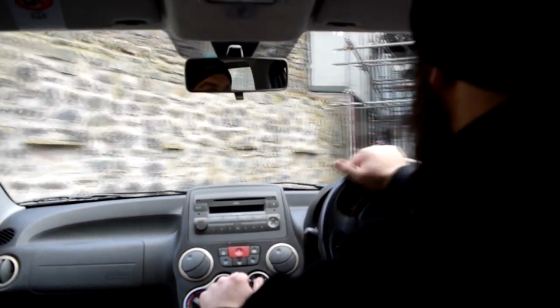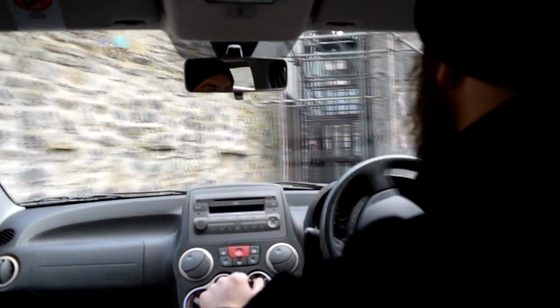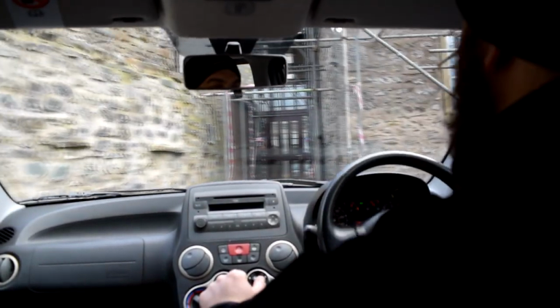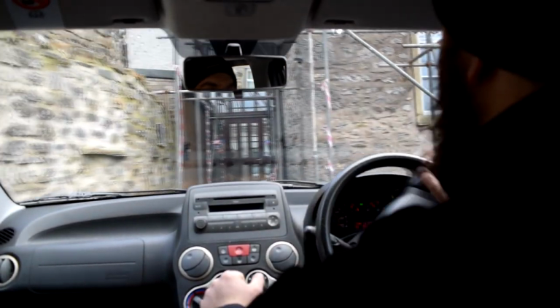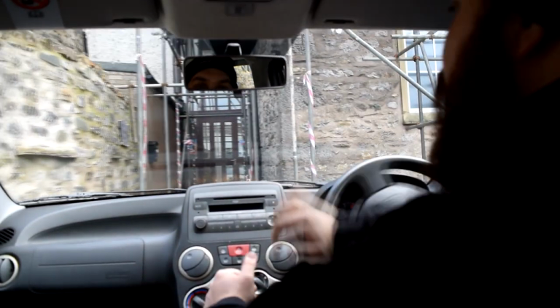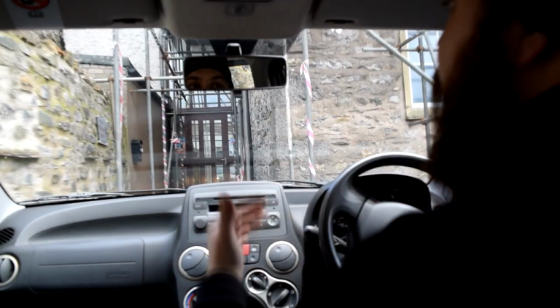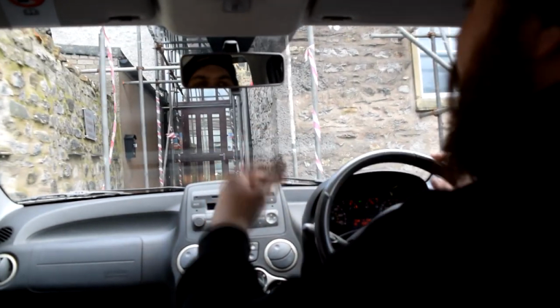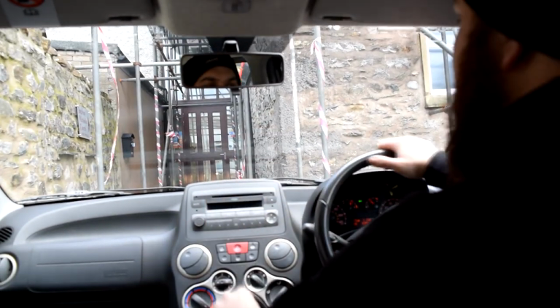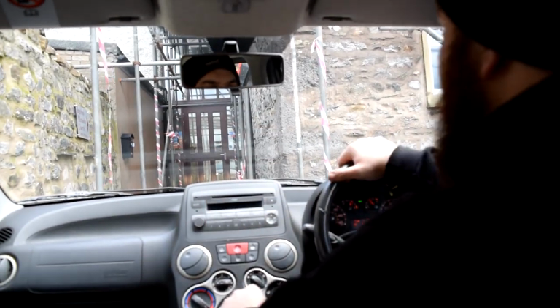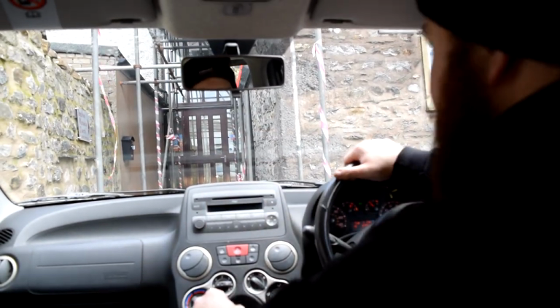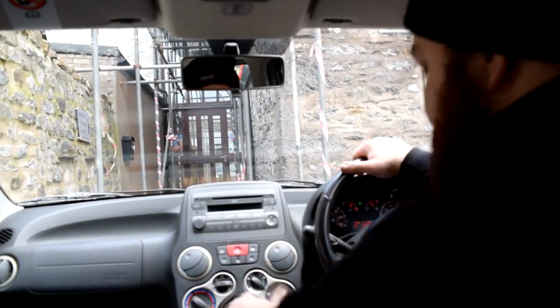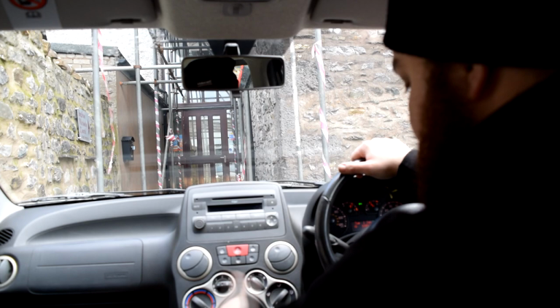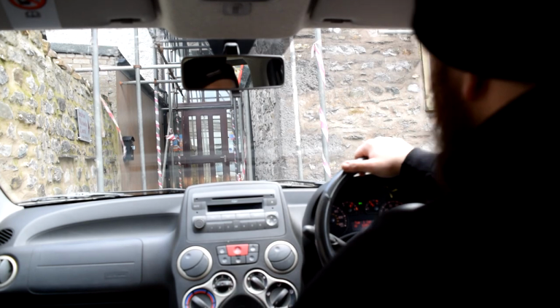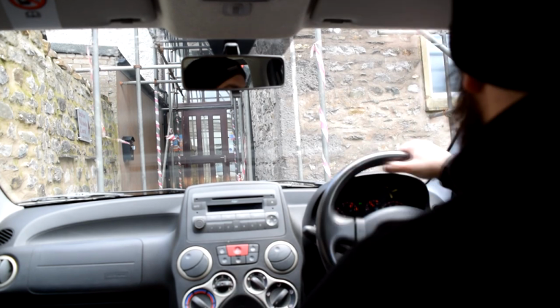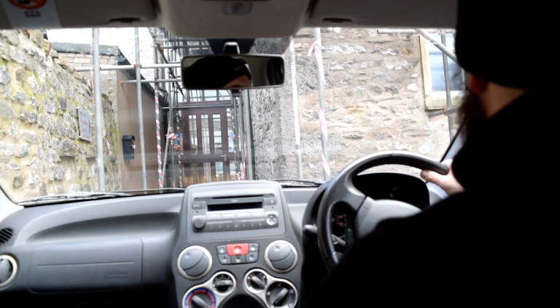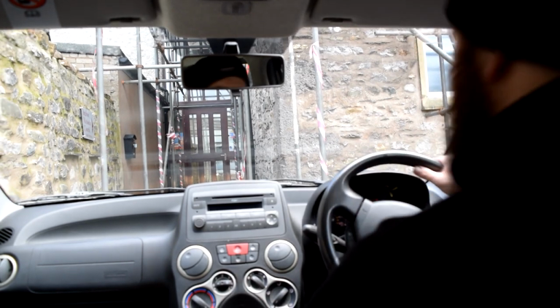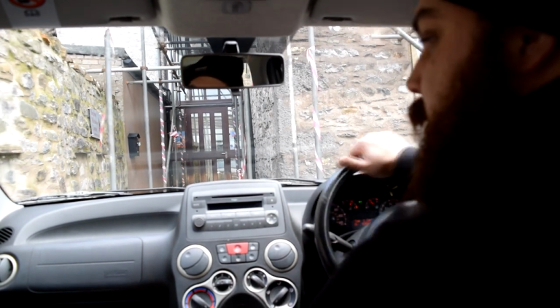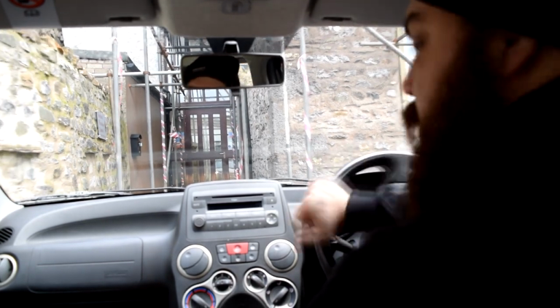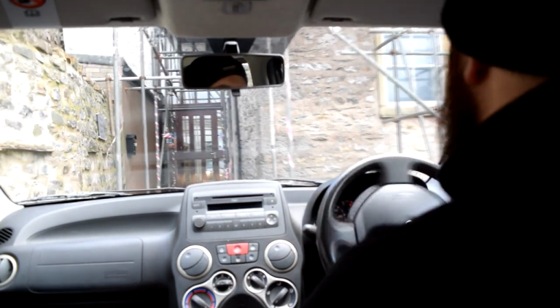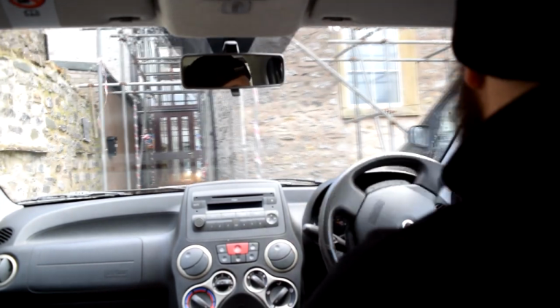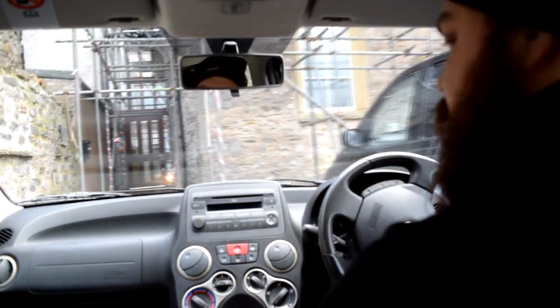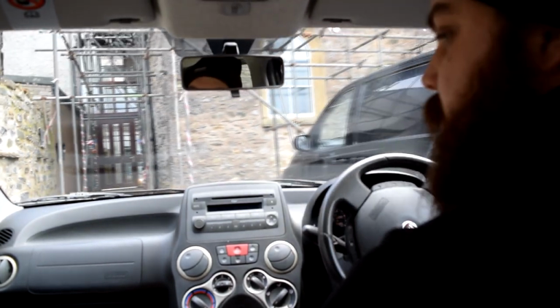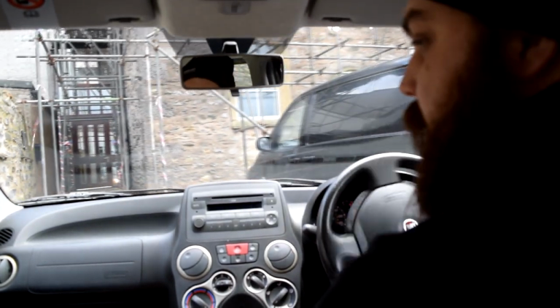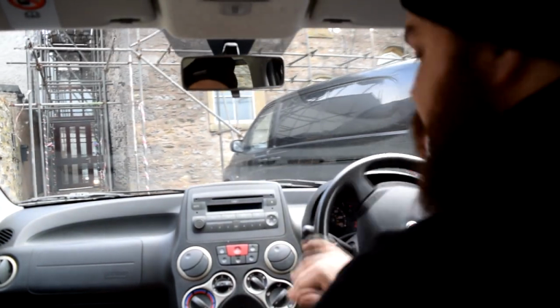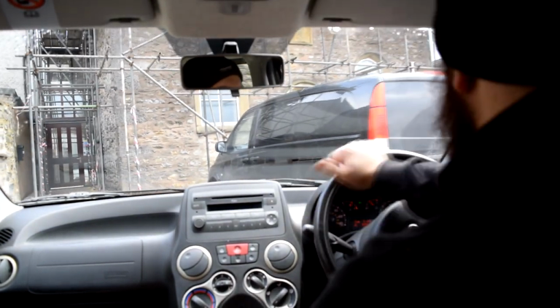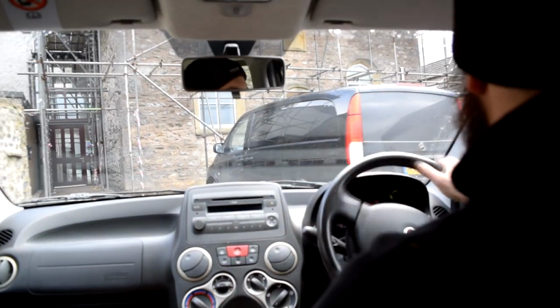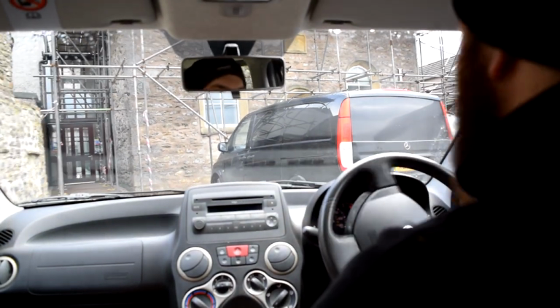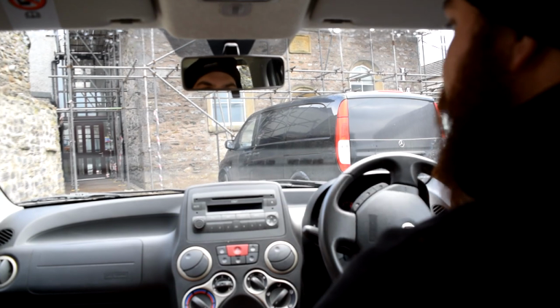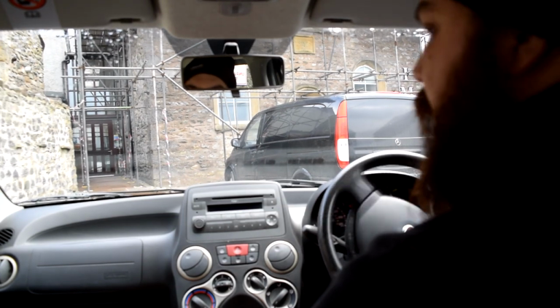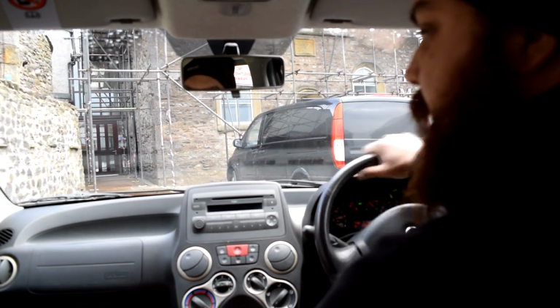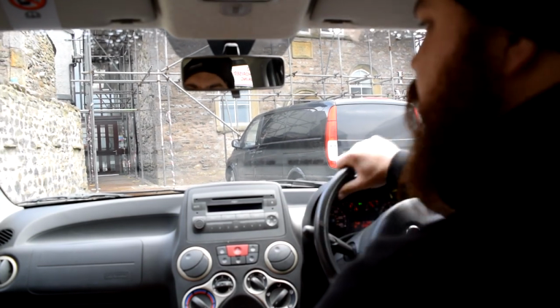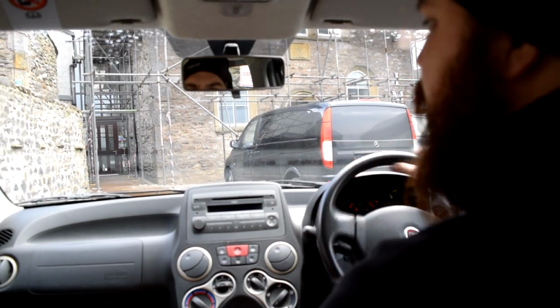Straight in. Oh, but I want to go in the space behind. Look at that — so light, so smooth.